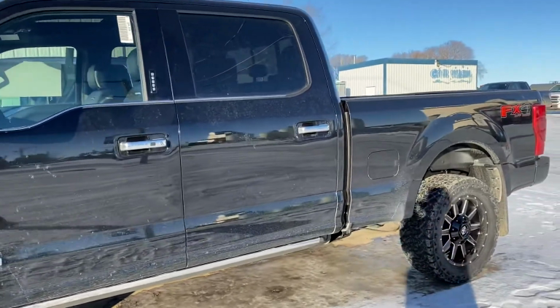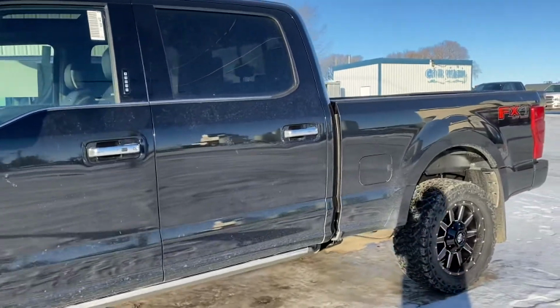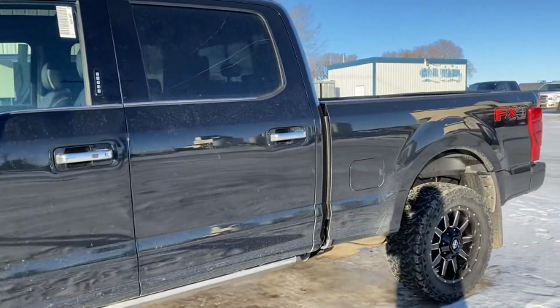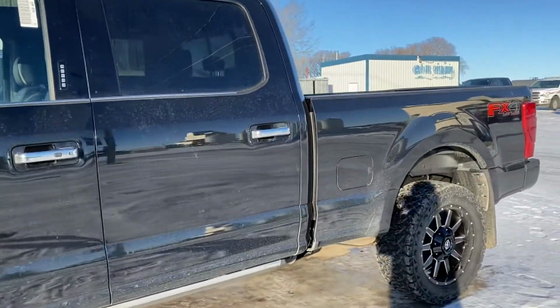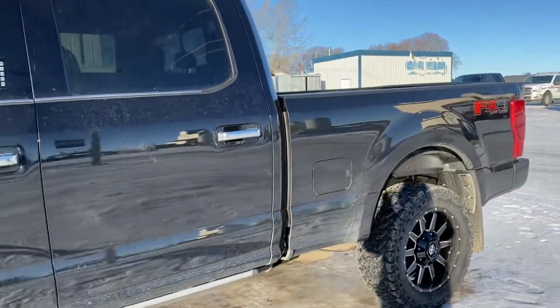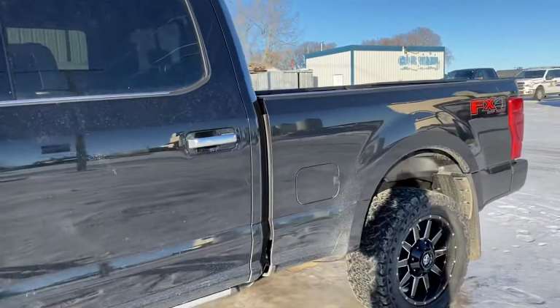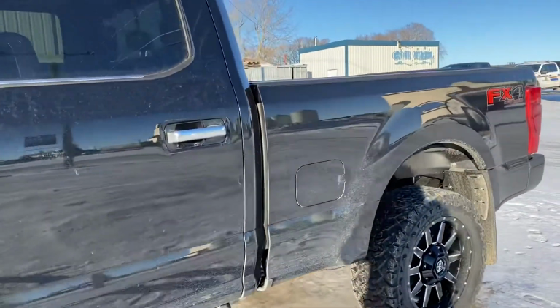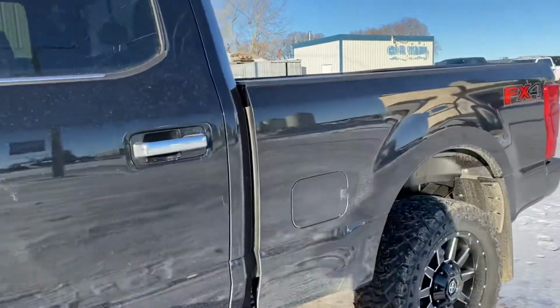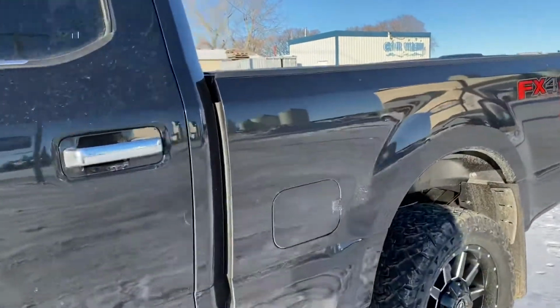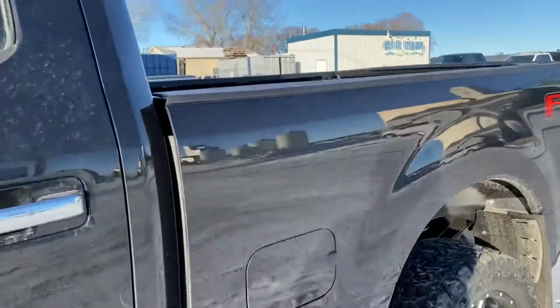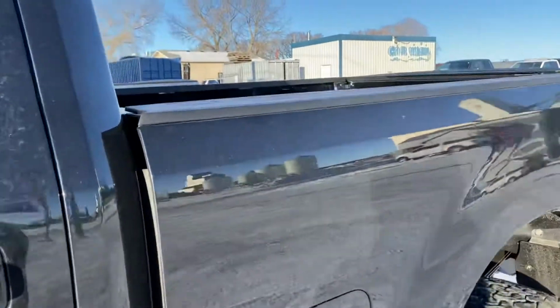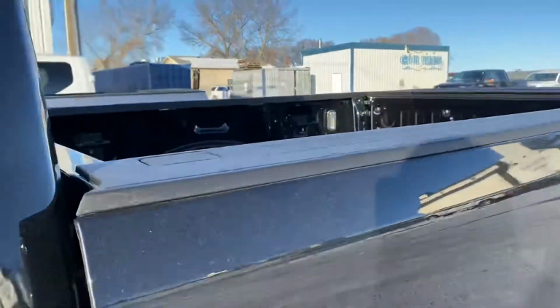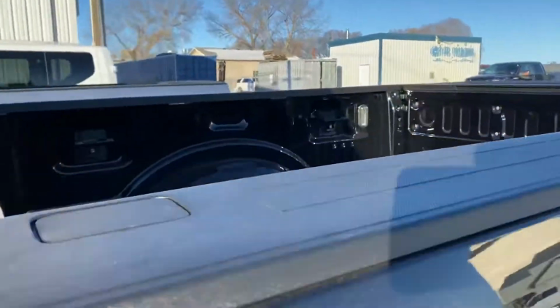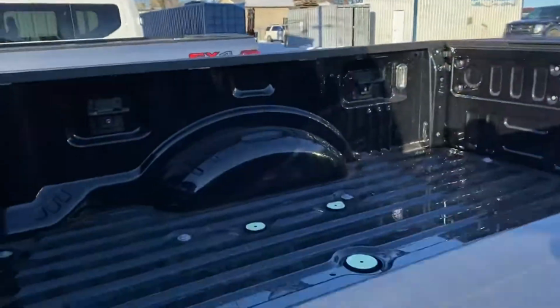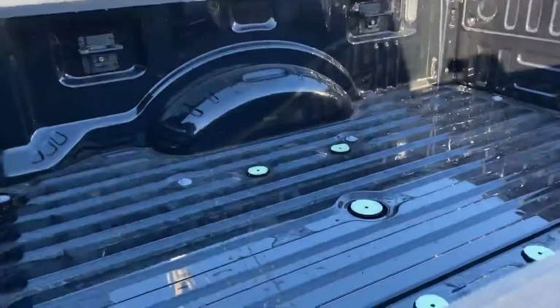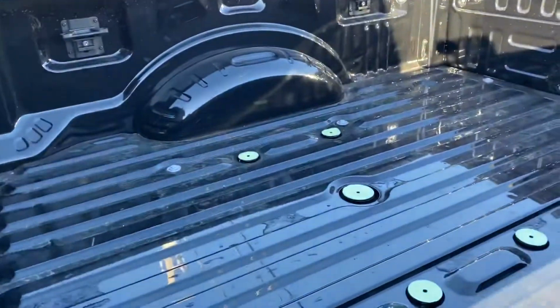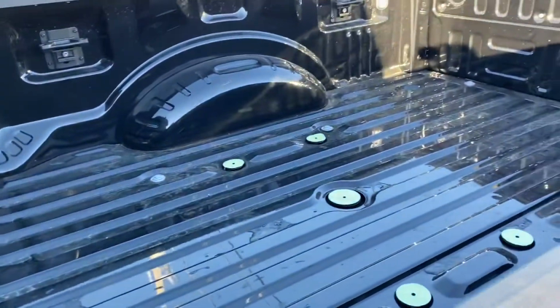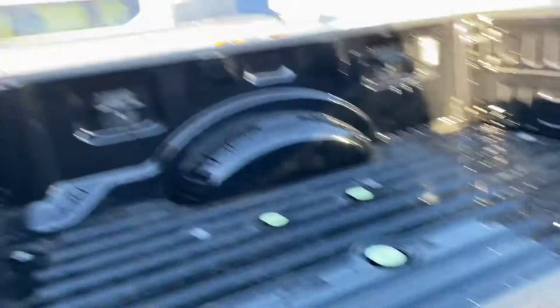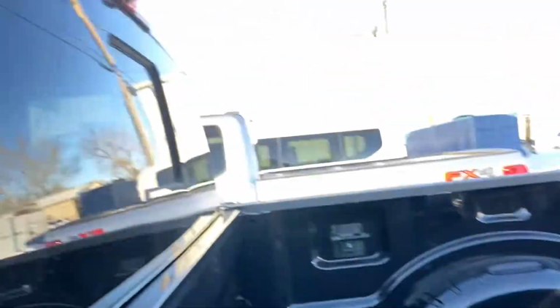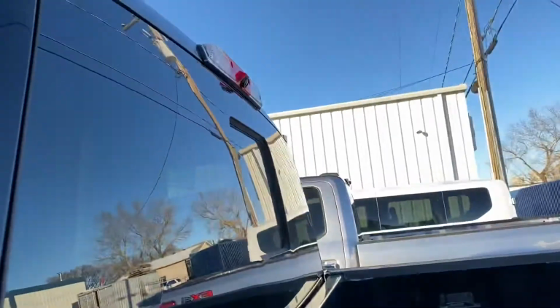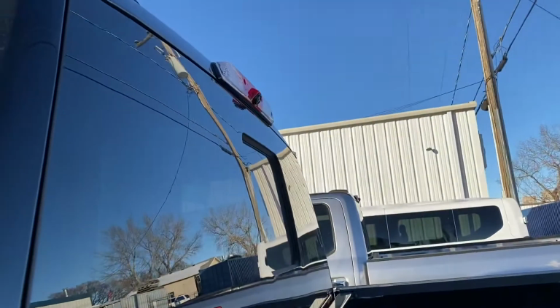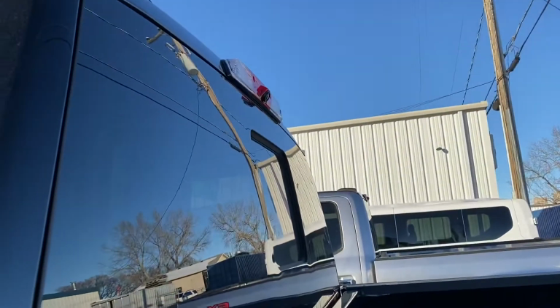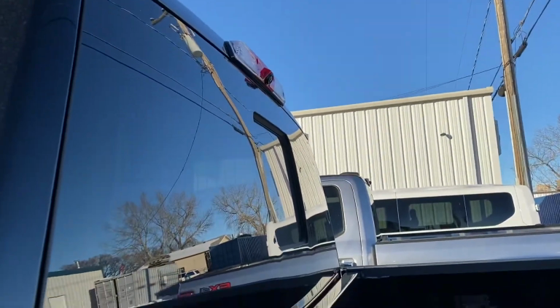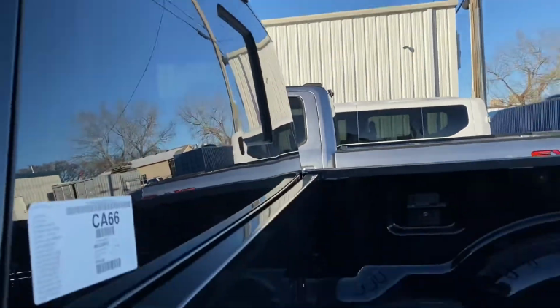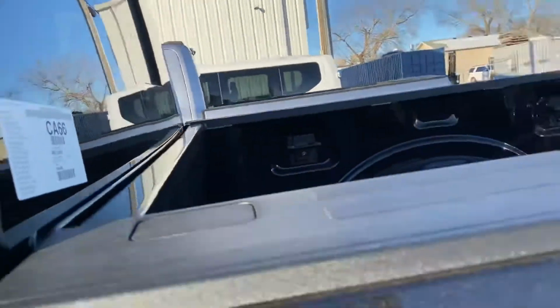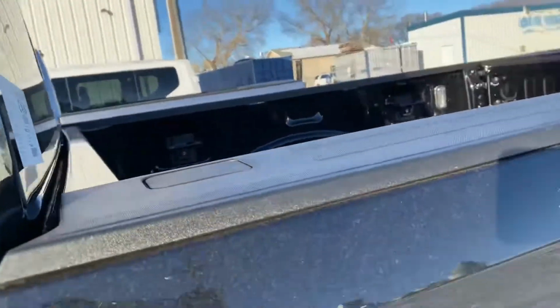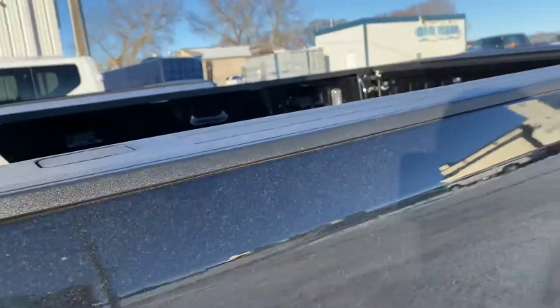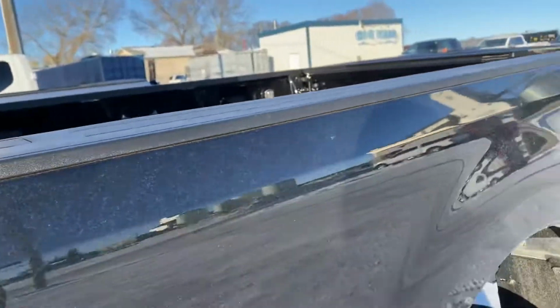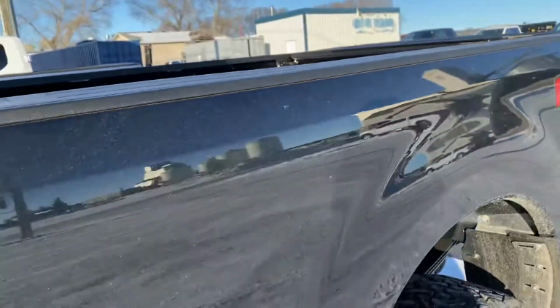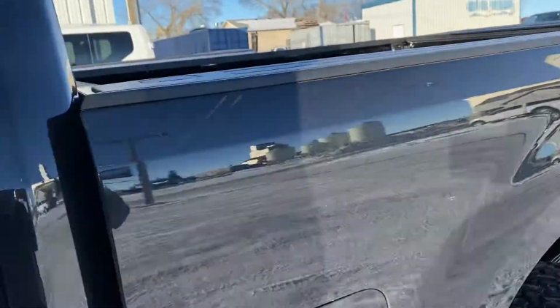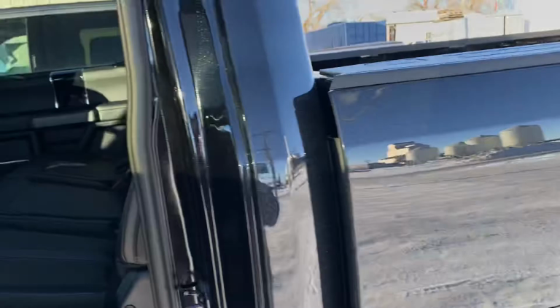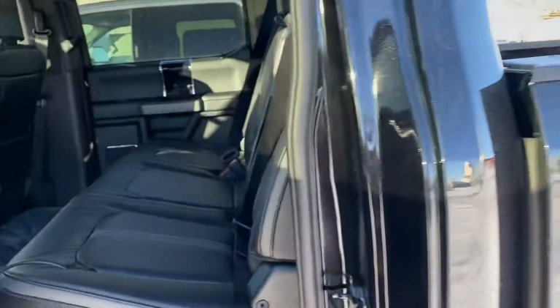It's got a backup camera, tailgate step, and it does have the fifth wheel prep as you can see there. There's also a high mount camera to see in the box when you're hooking up.